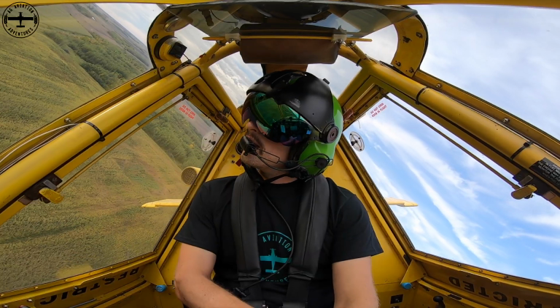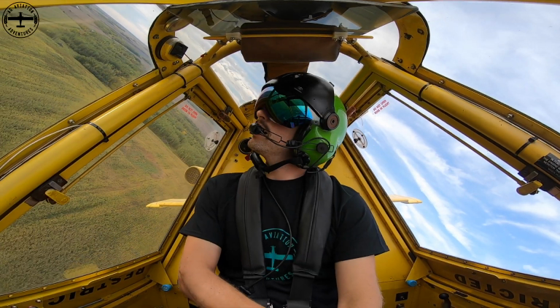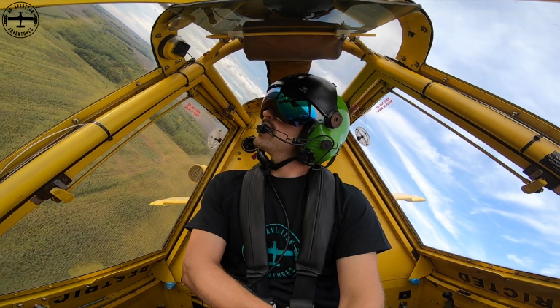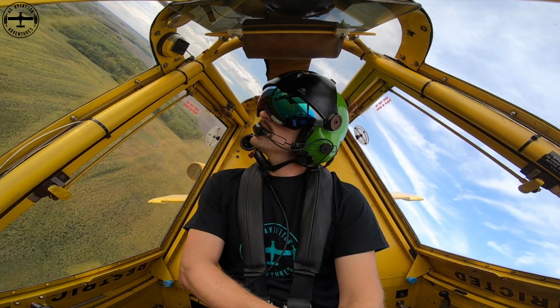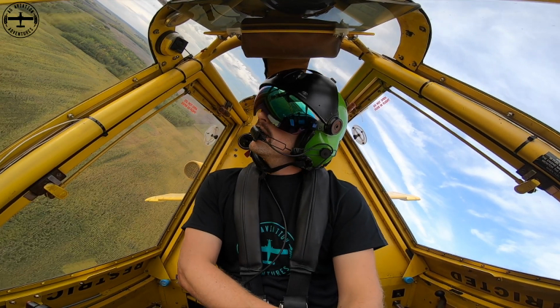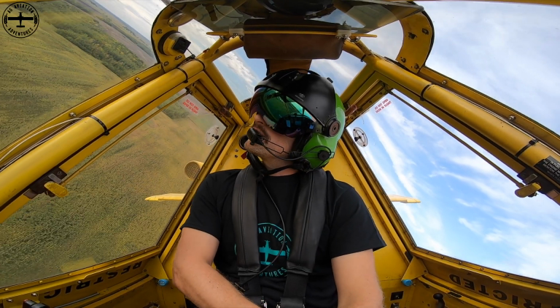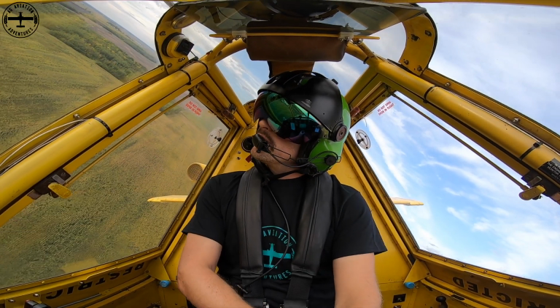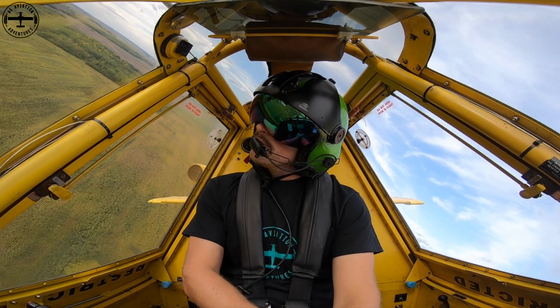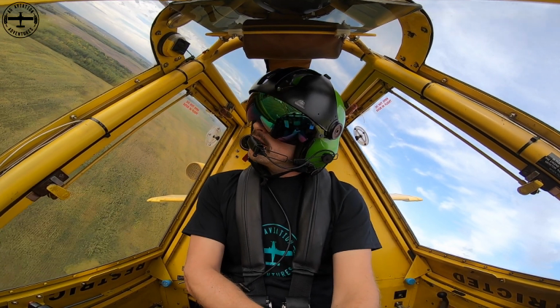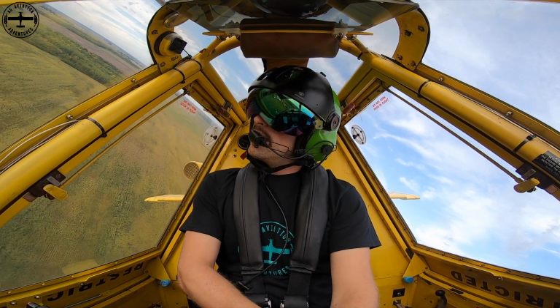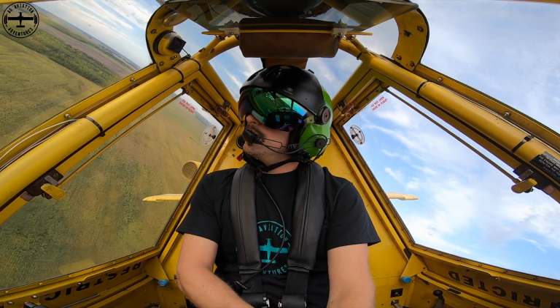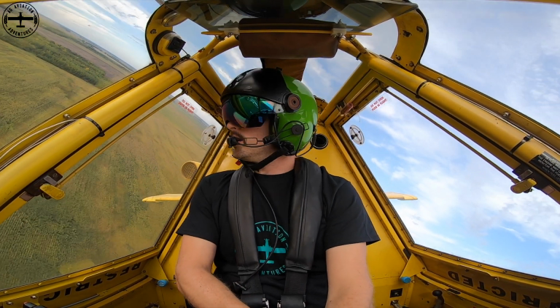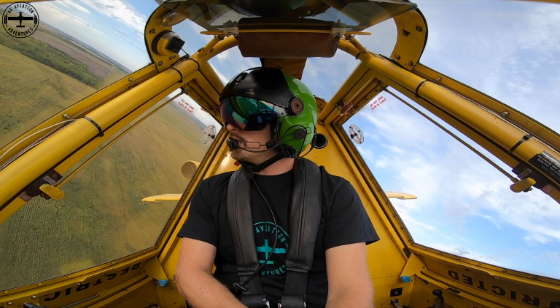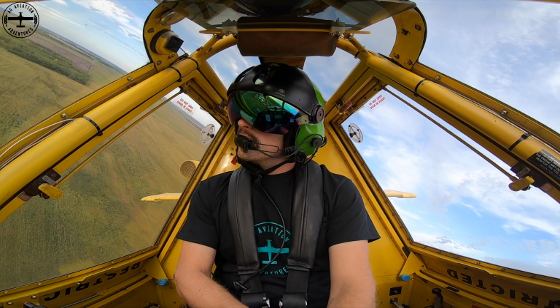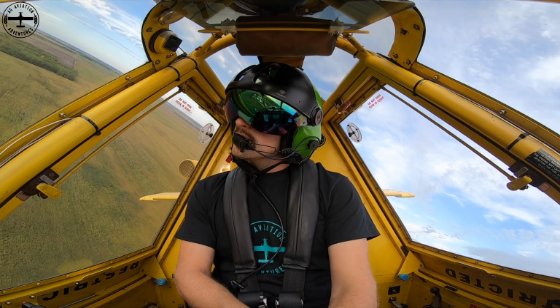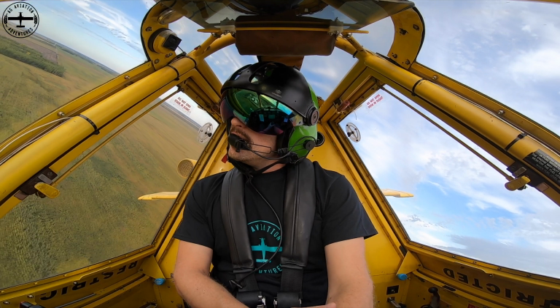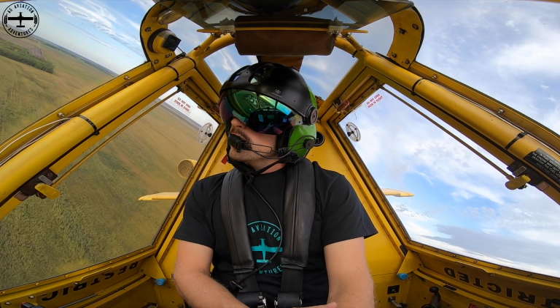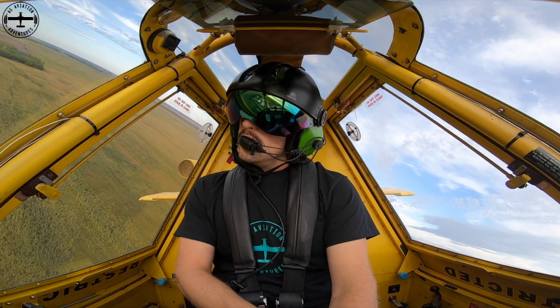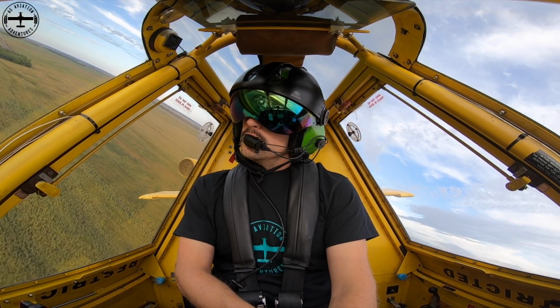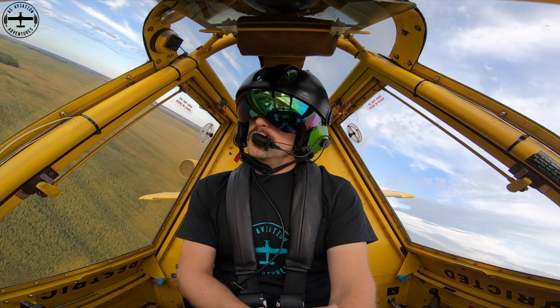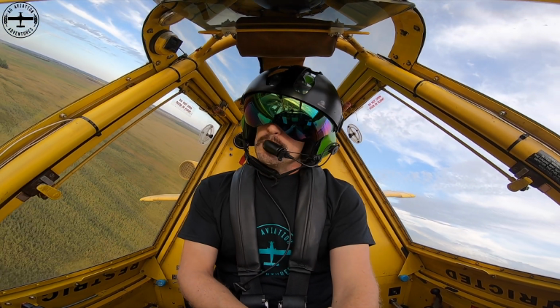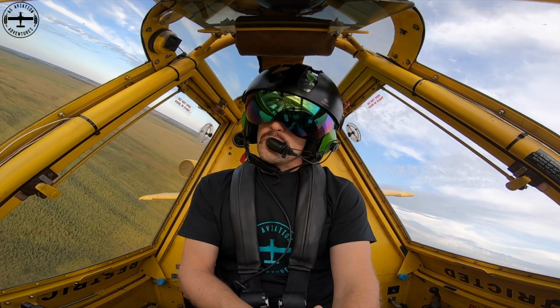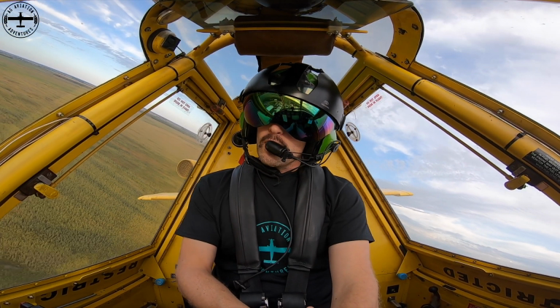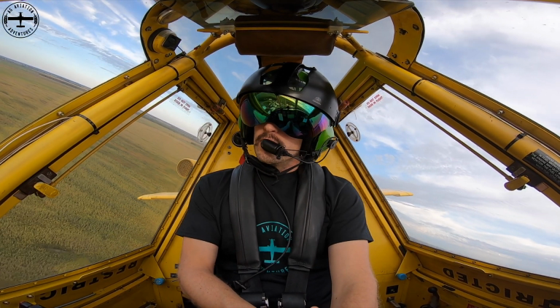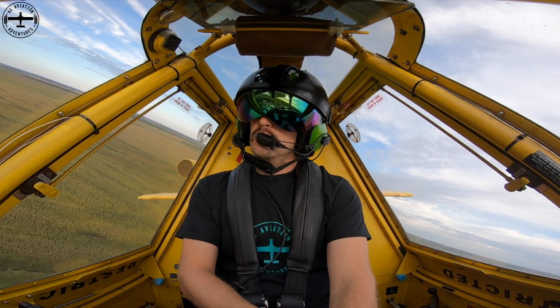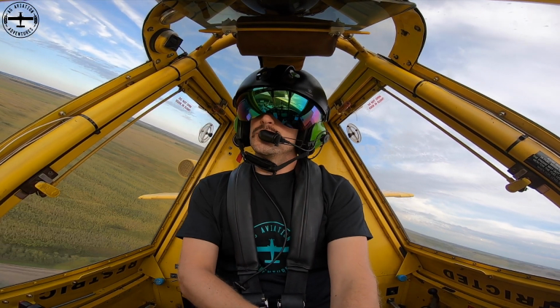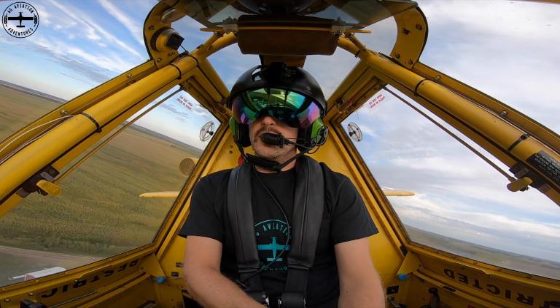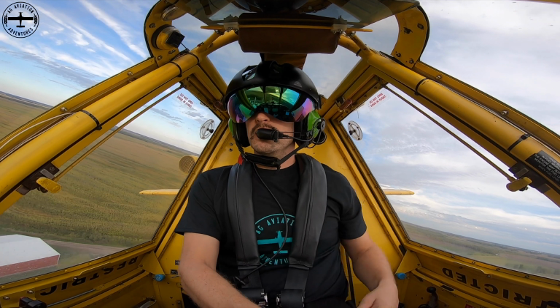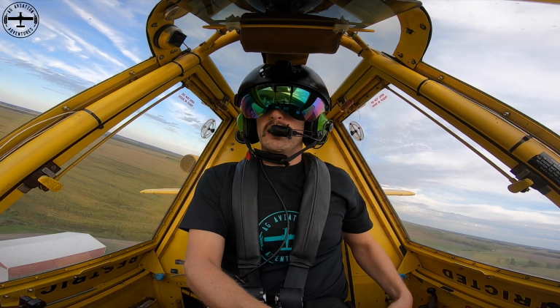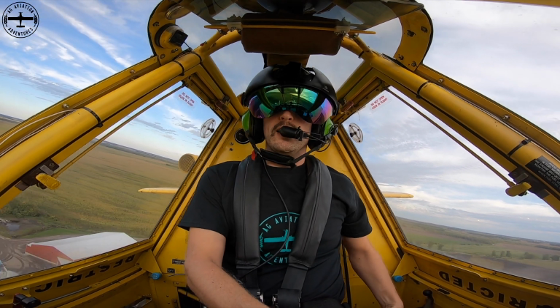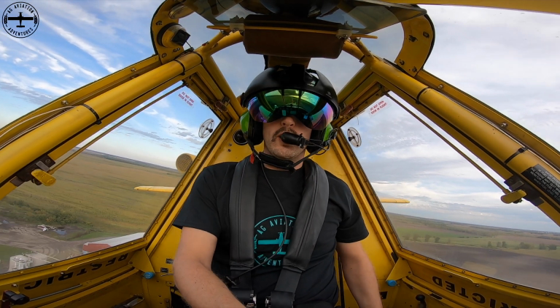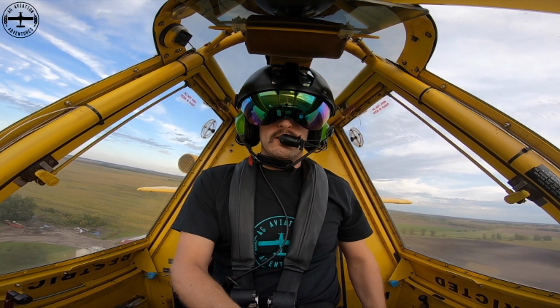Hi, I'm Tyson, and thanks for joining me over here at Ag Aviation Adventures. Today we are talking GMOs, or Genetically Modified Organisms.